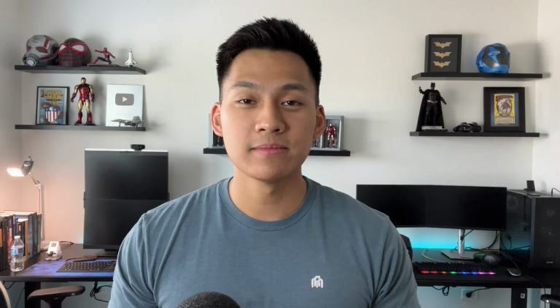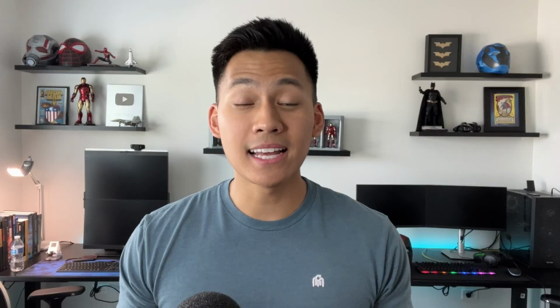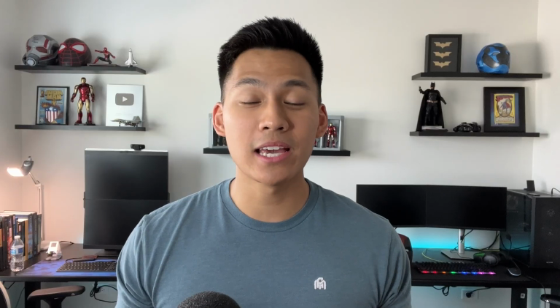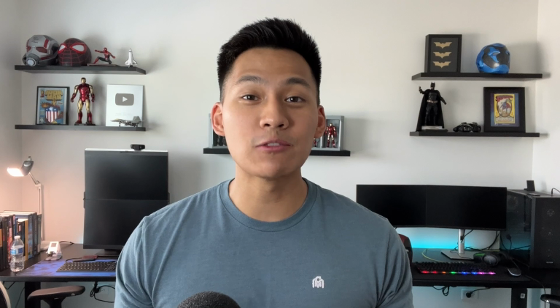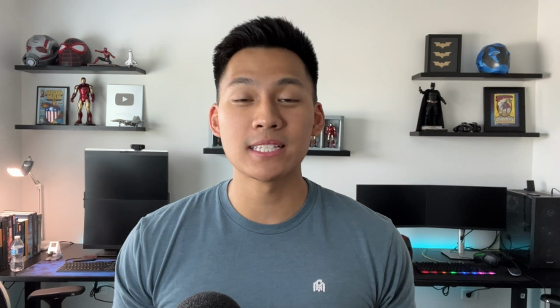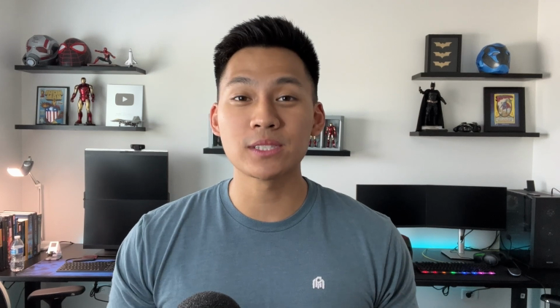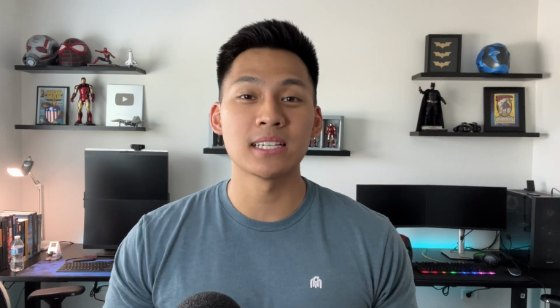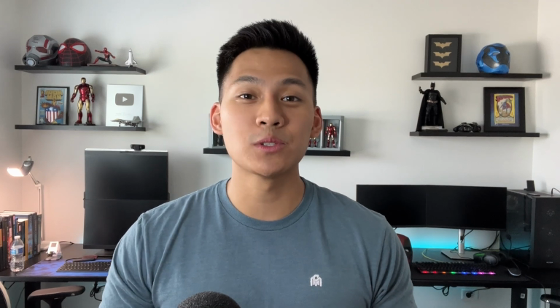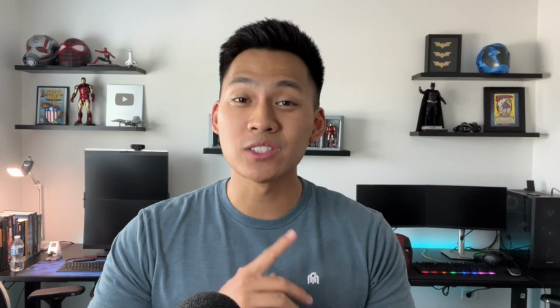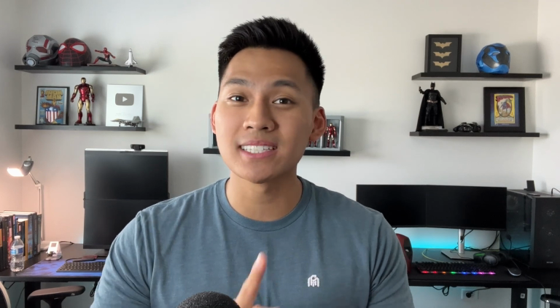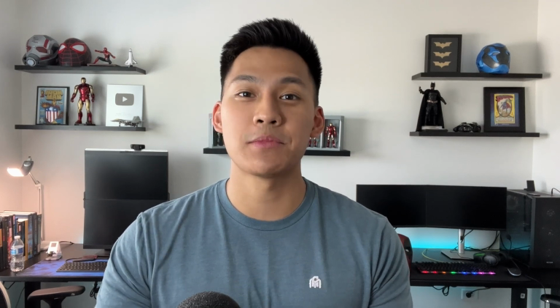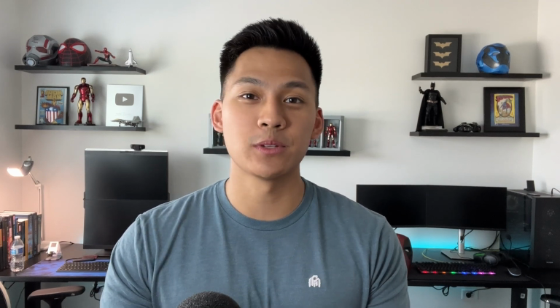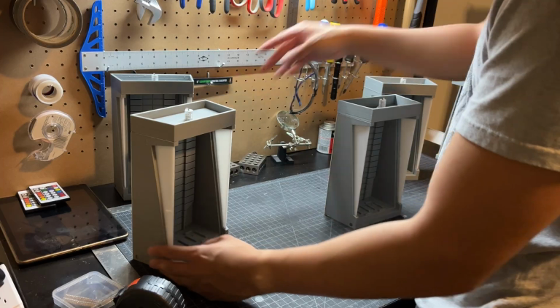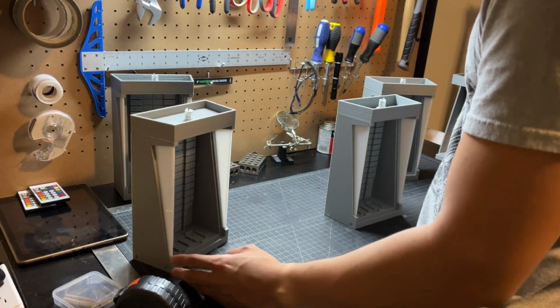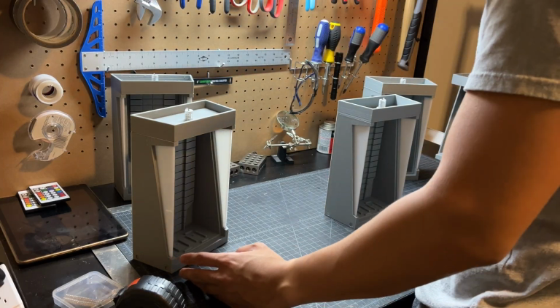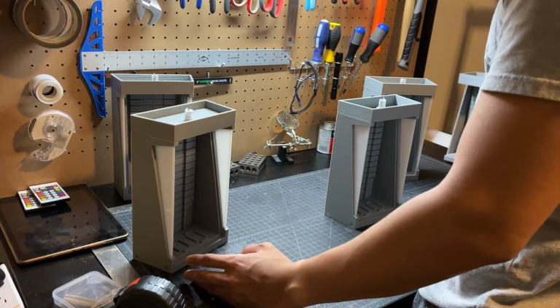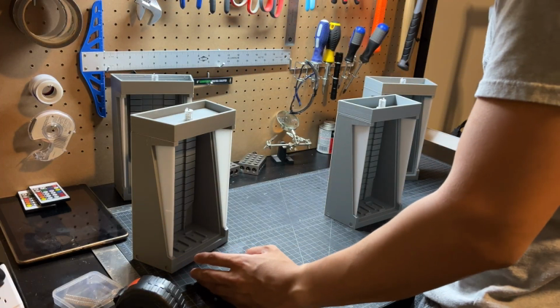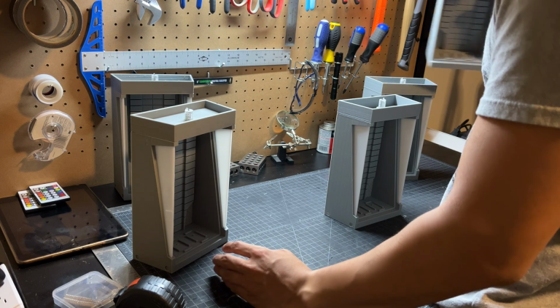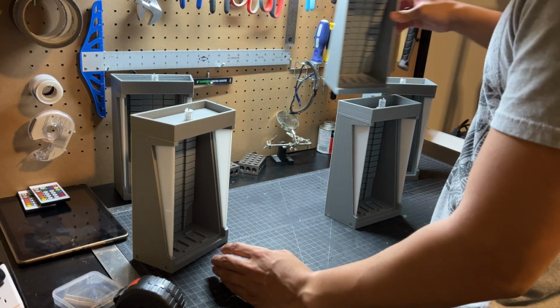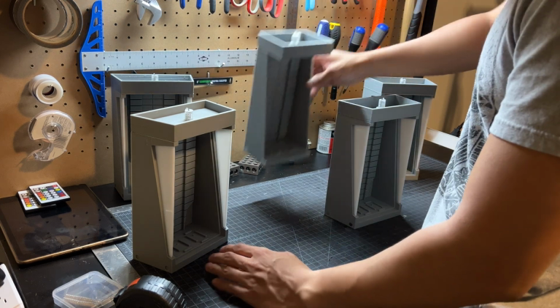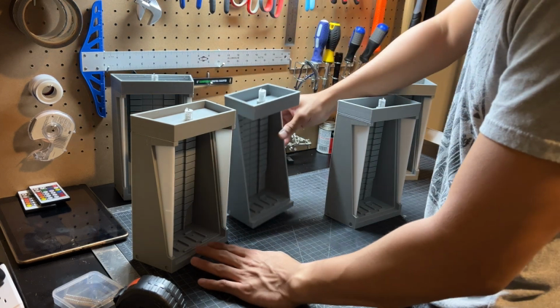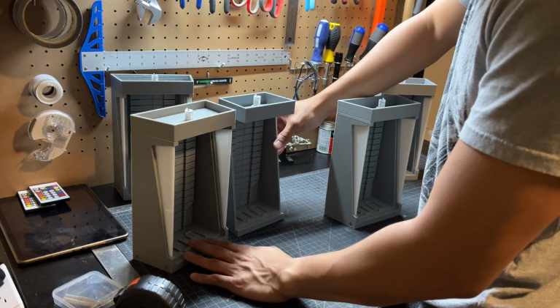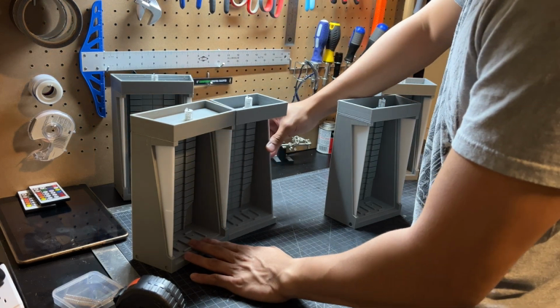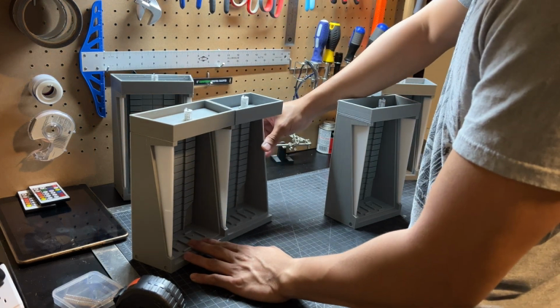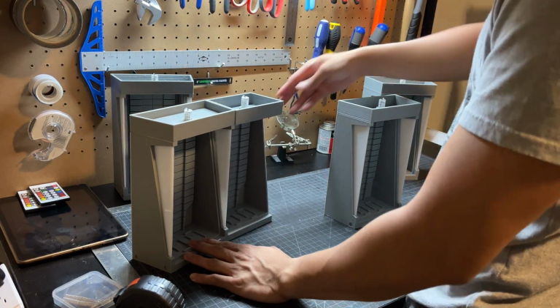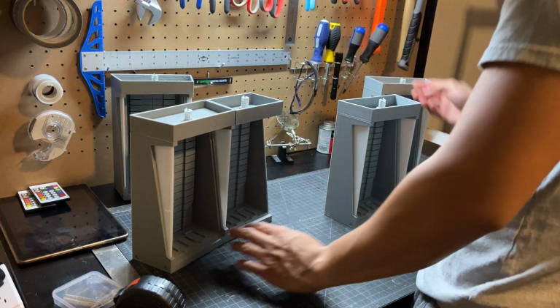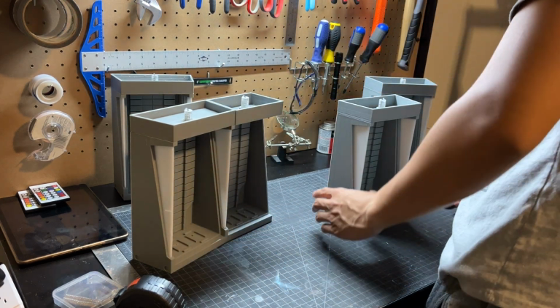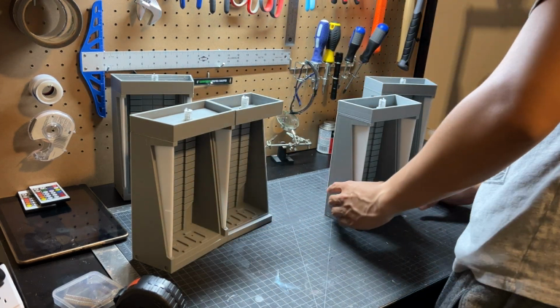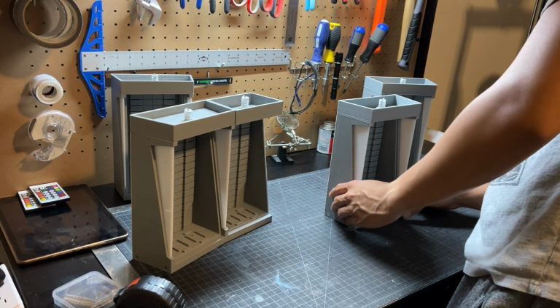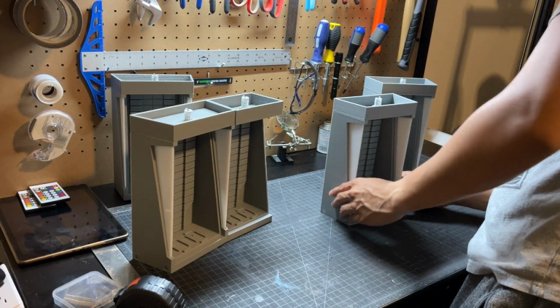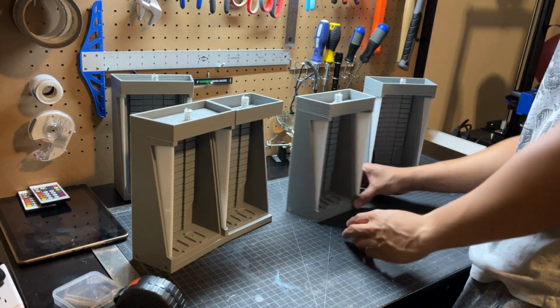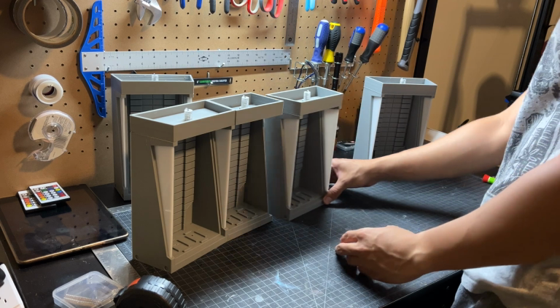Now that we have all of our pieces built and assembled, we can start setting up the display. The magnets make this process very quick and simple, as you can see. All we have to do is snap pieces together and they align perfectly with each other.